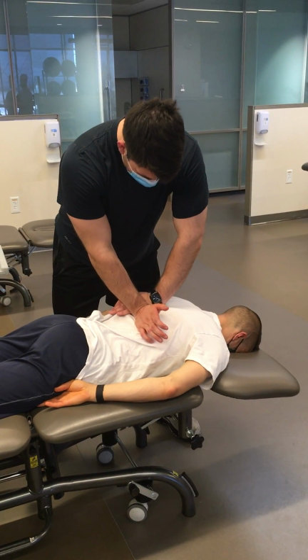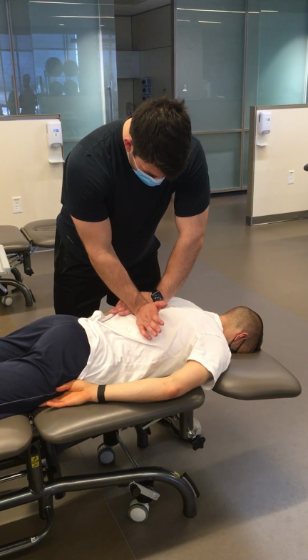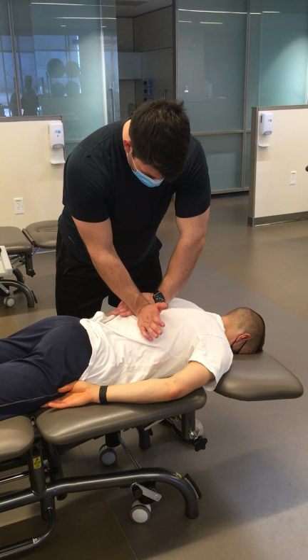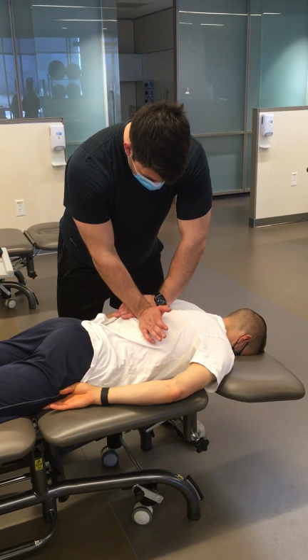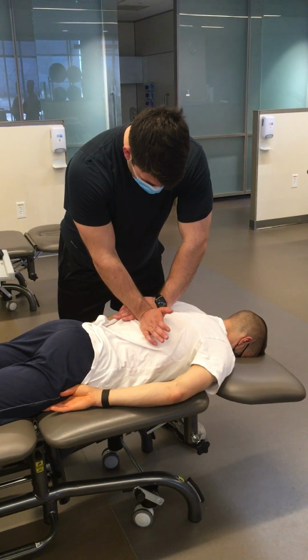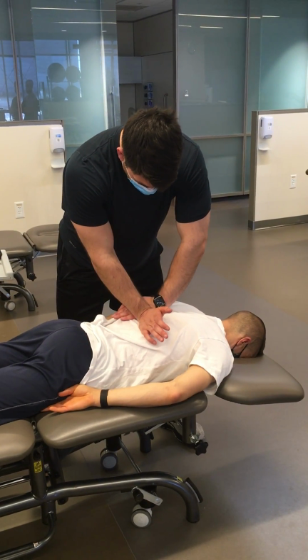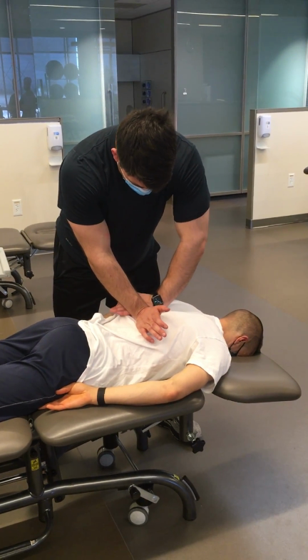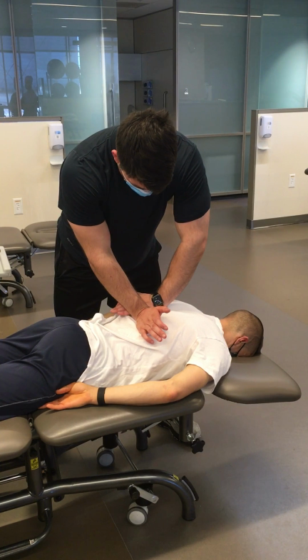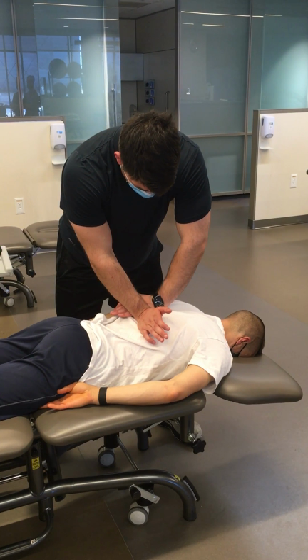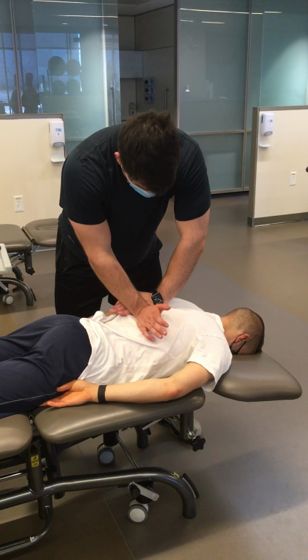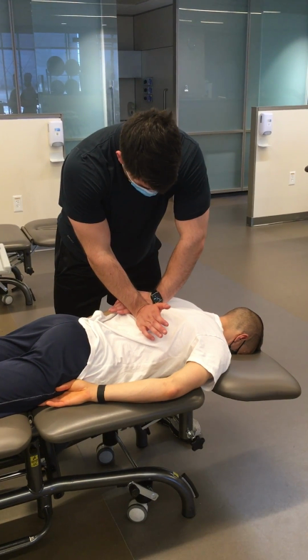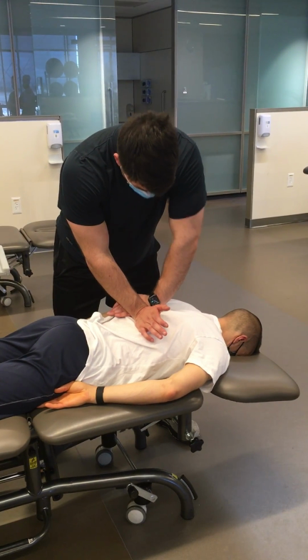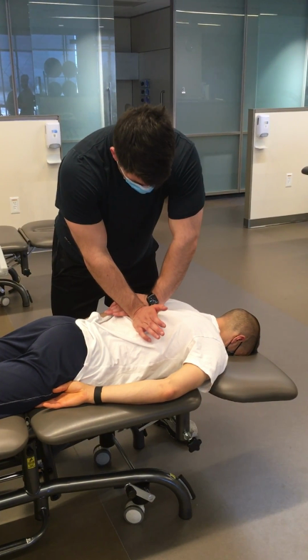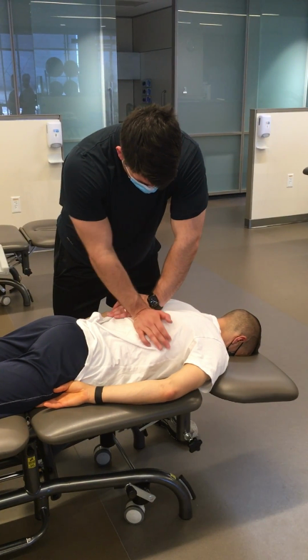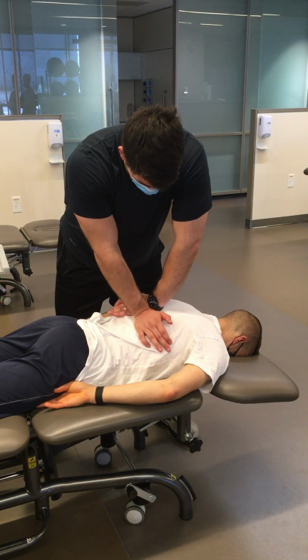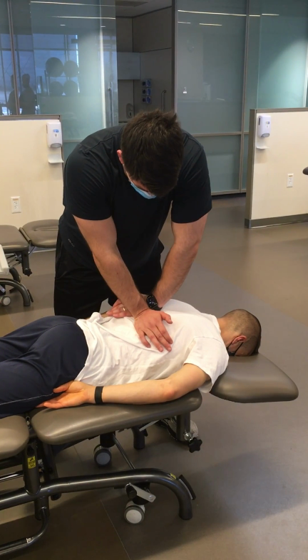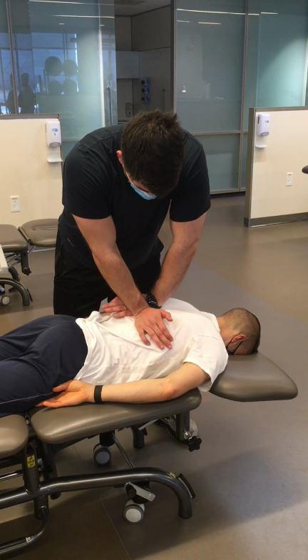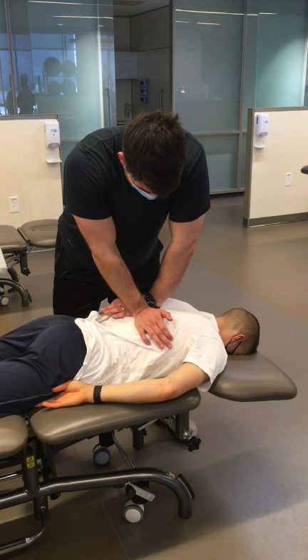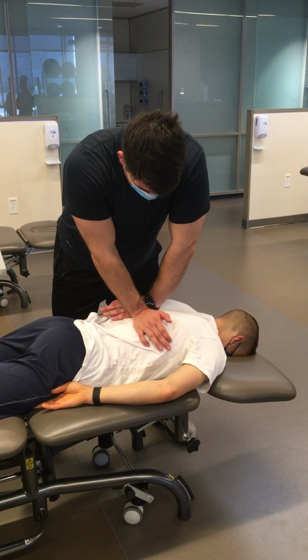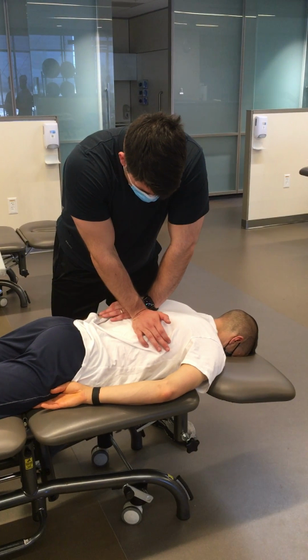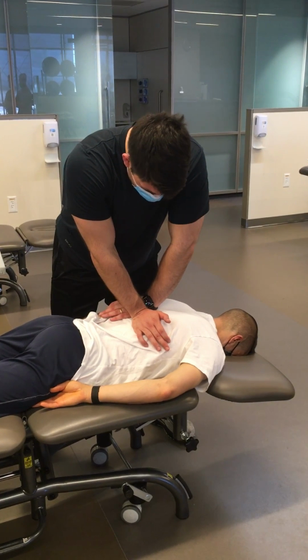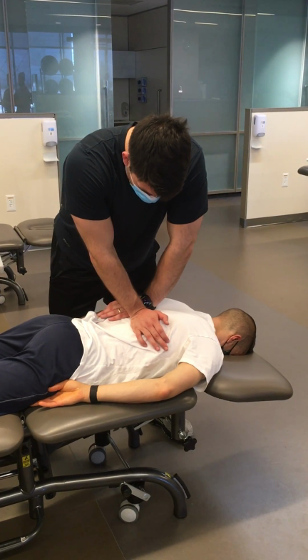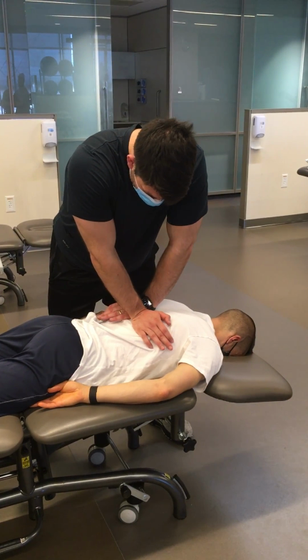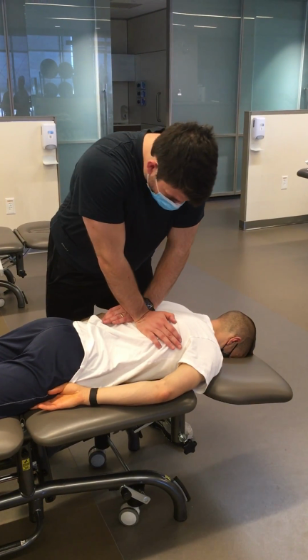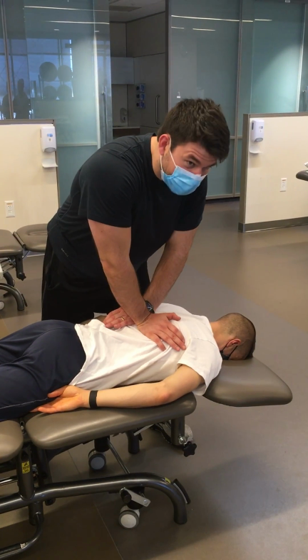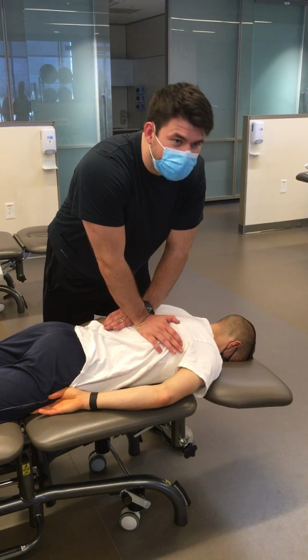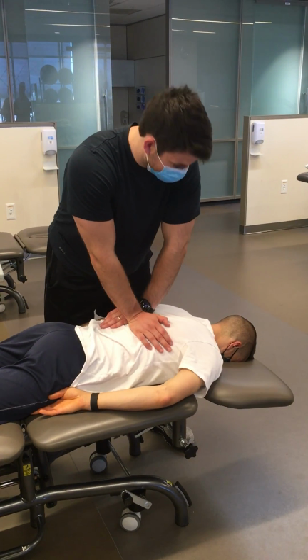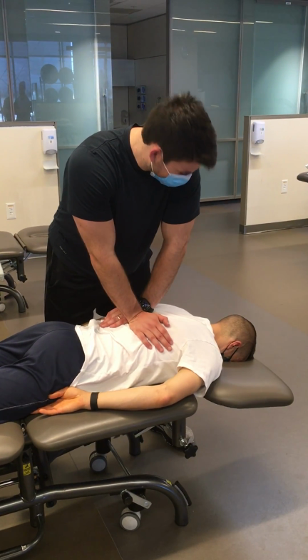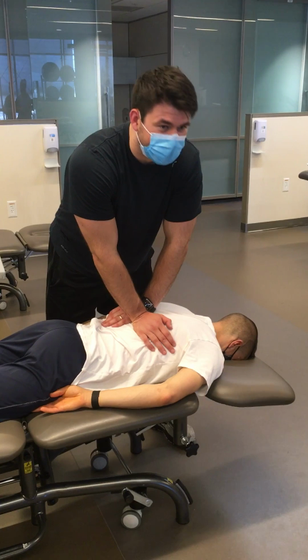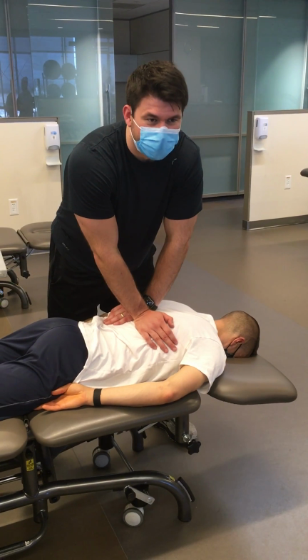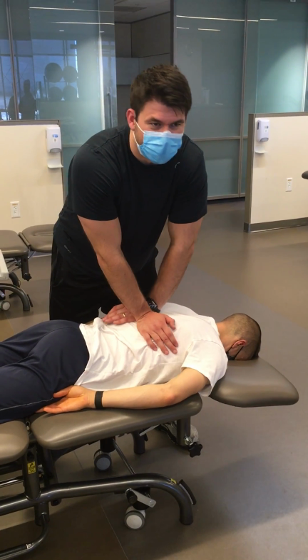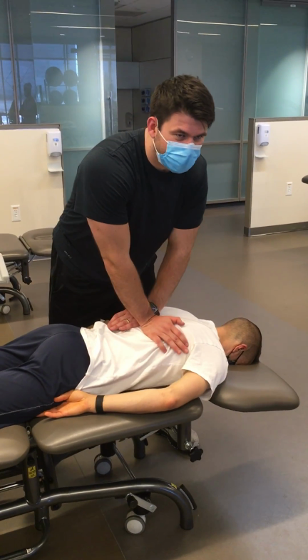You've got one hand on the distal transverse process, then pisiform, and then the opposite pisiform on the caudal one. And then some people will do the twist — if that's the dexus twist that you'll talk about.